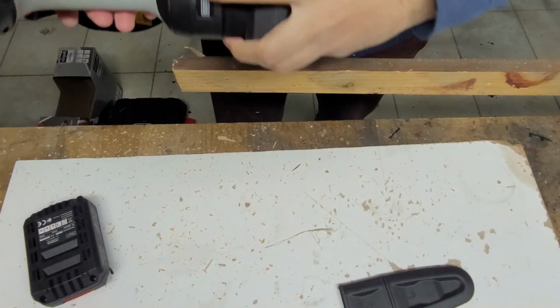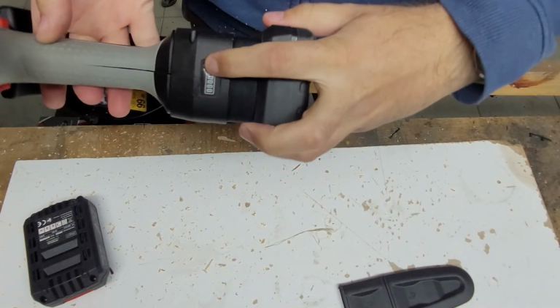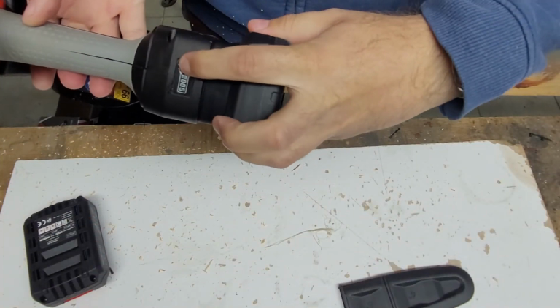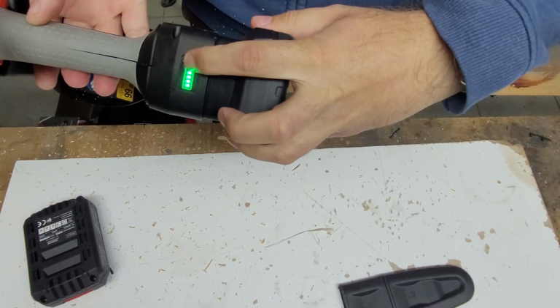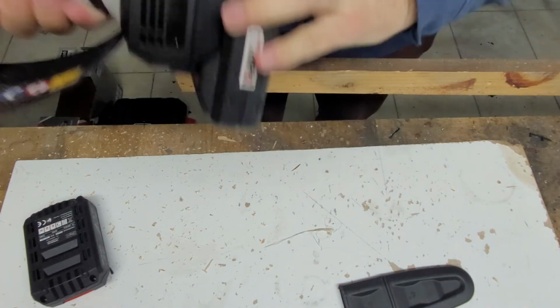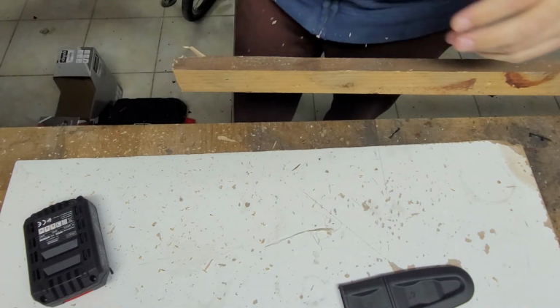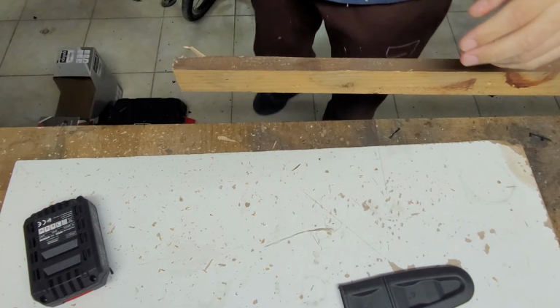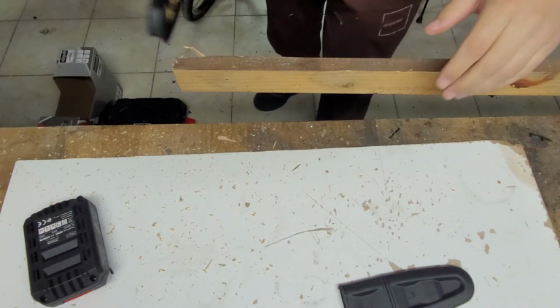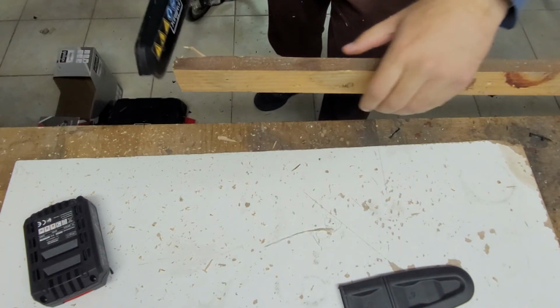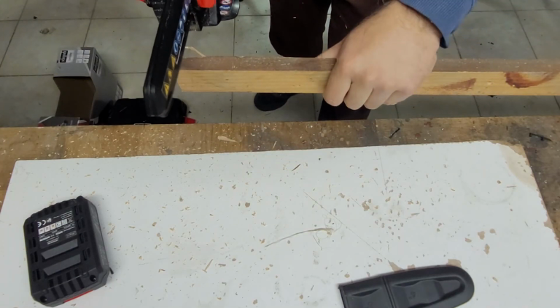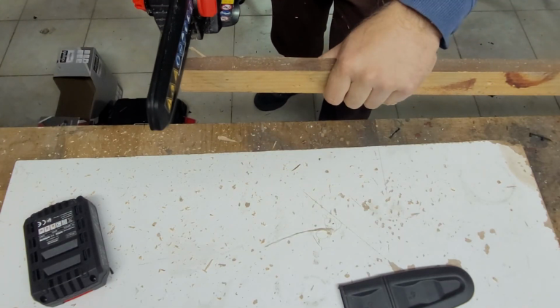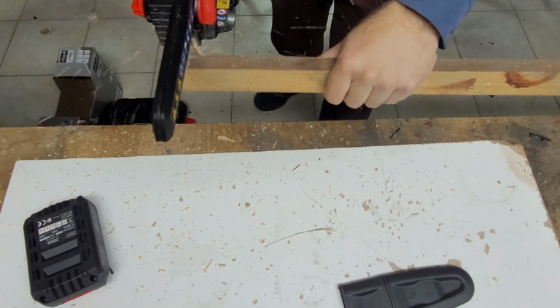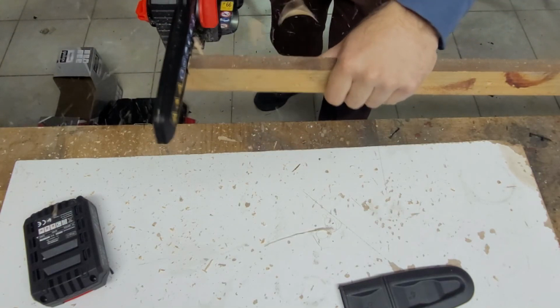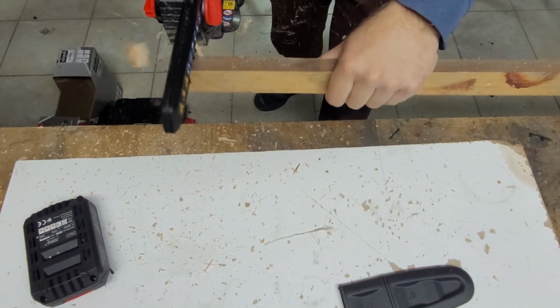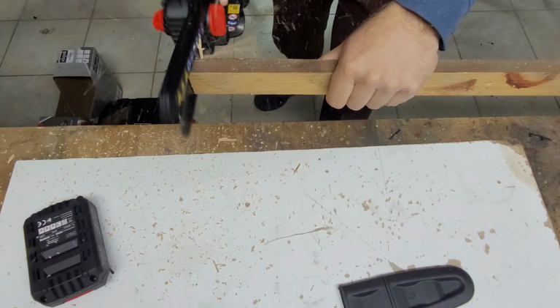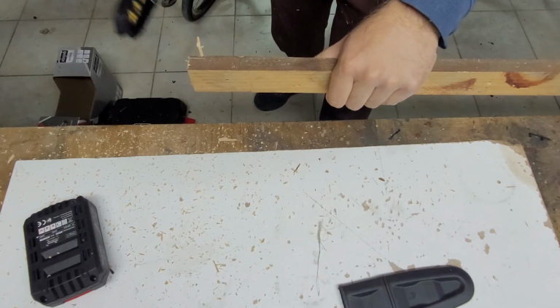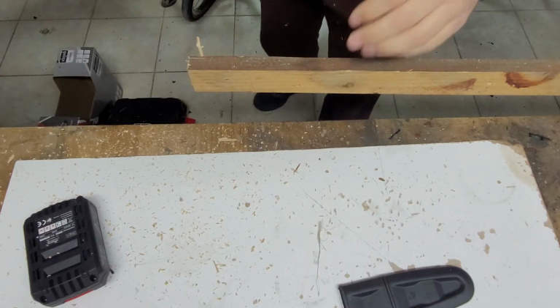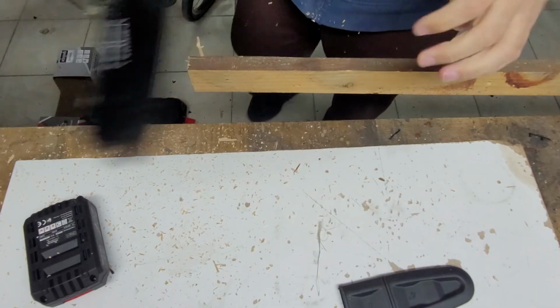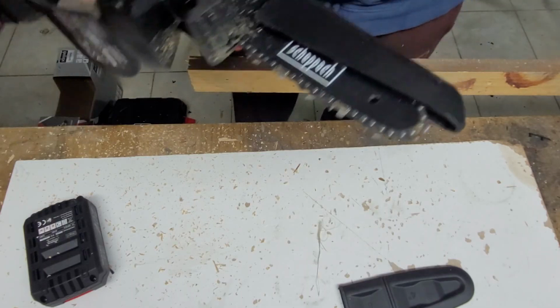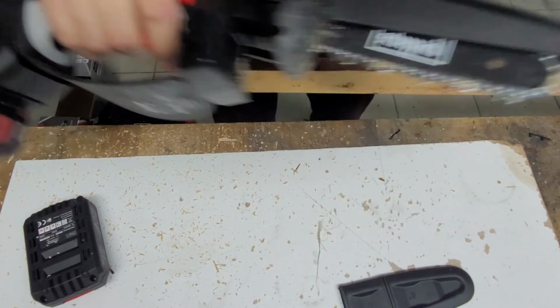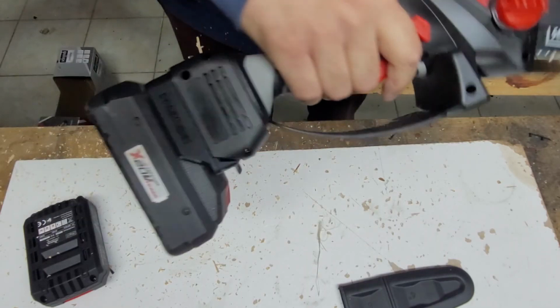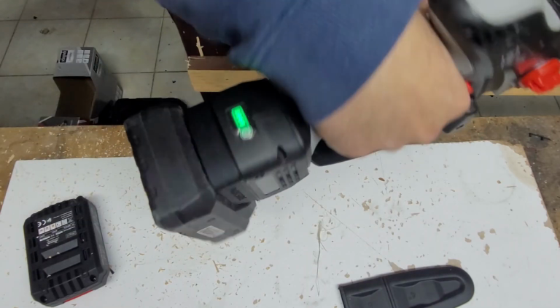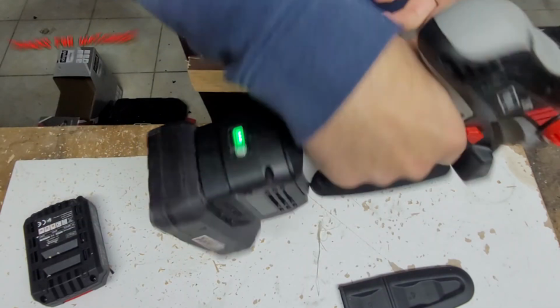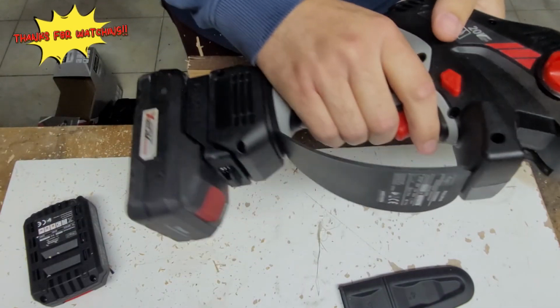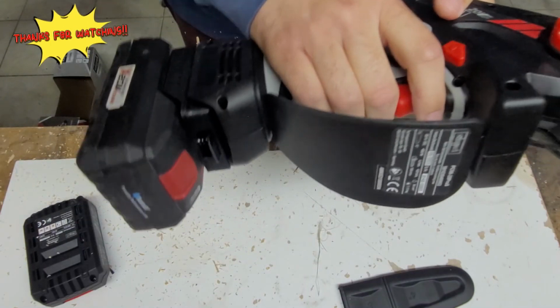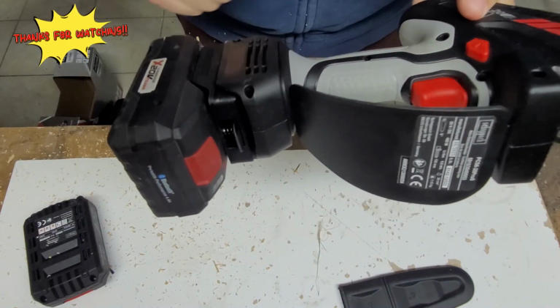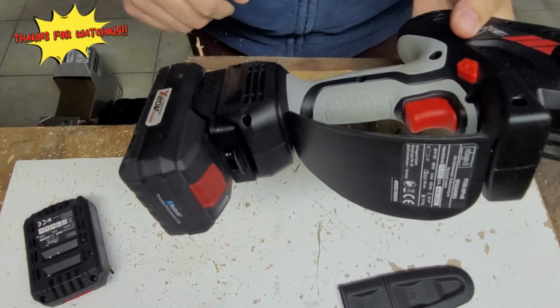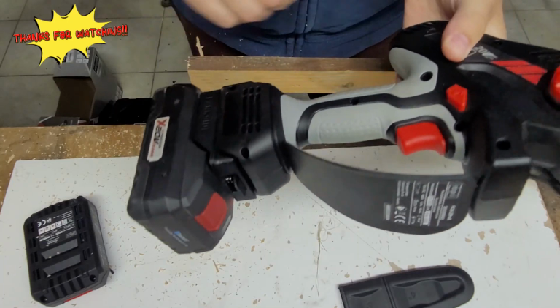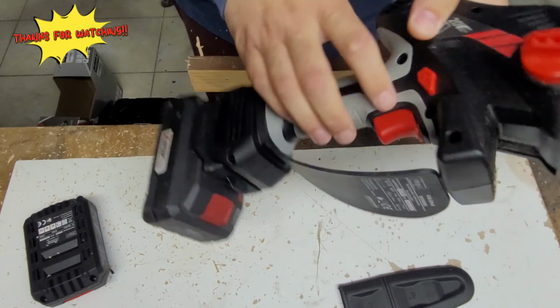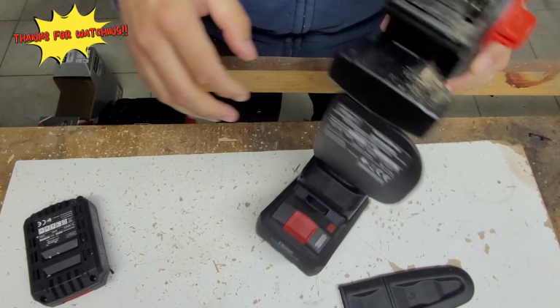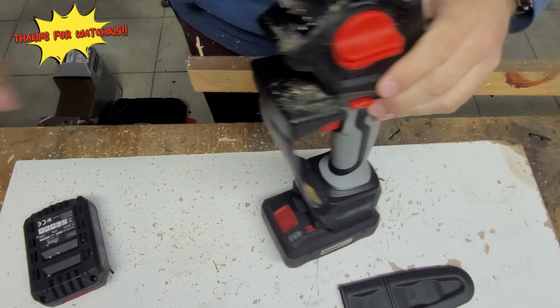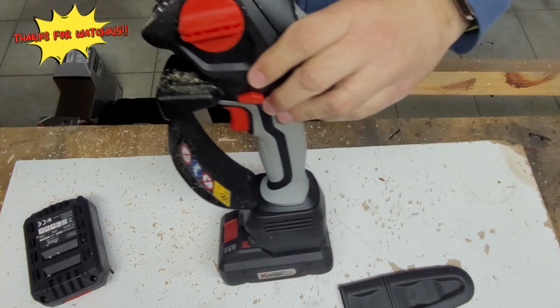Let's try with the Parkside. Don't forget to turn it on. Basically, no difference. Thanks for watching.